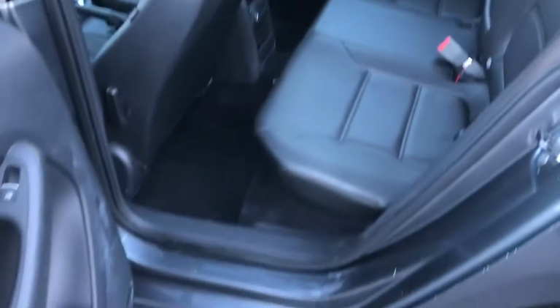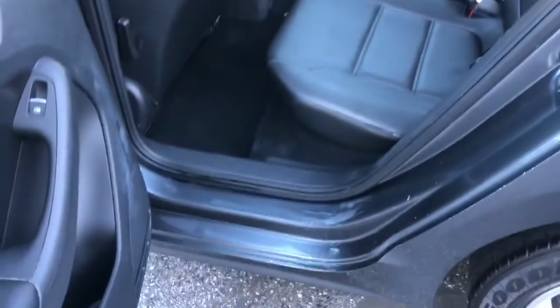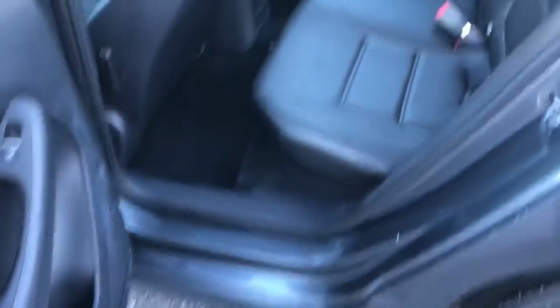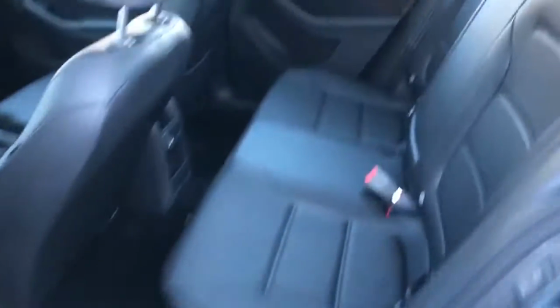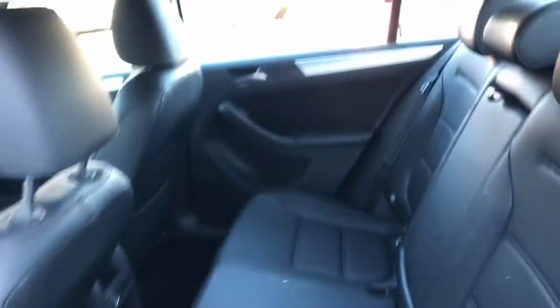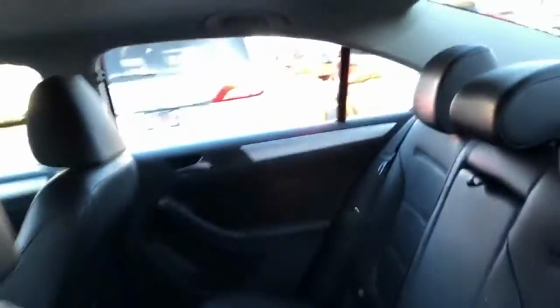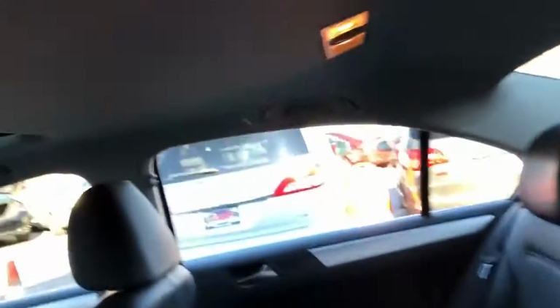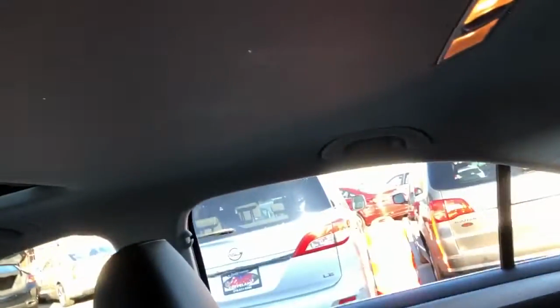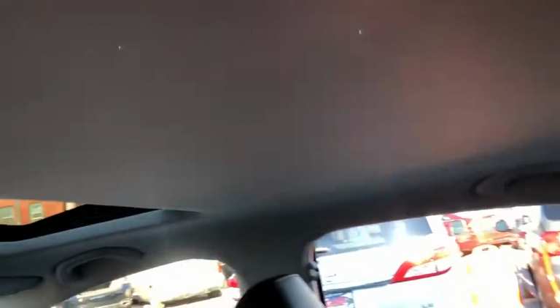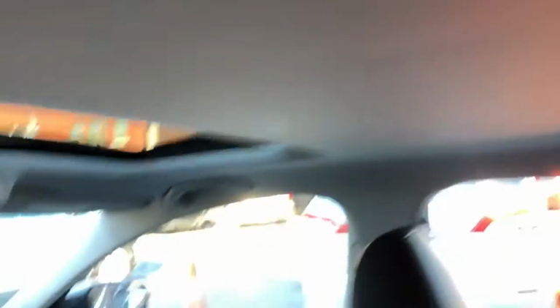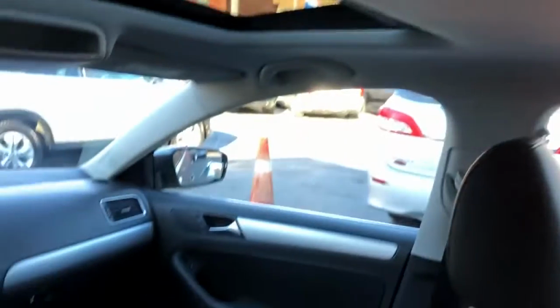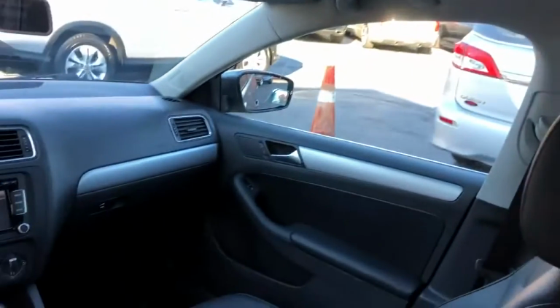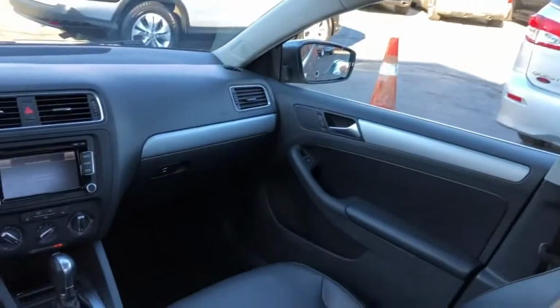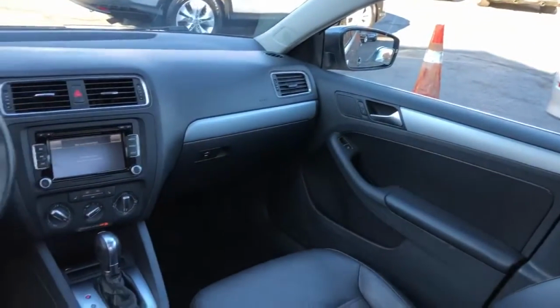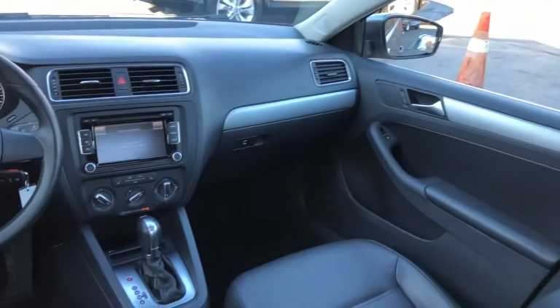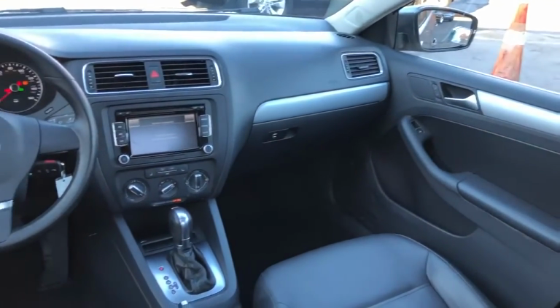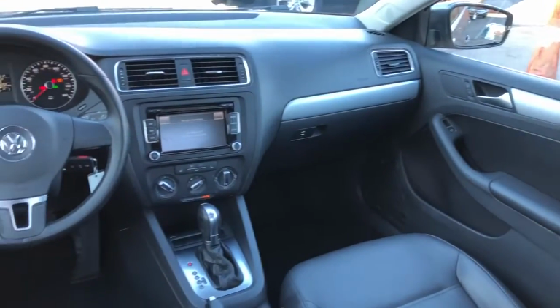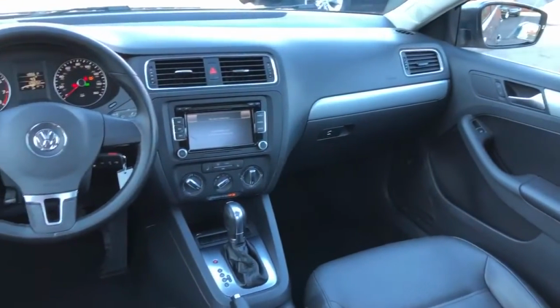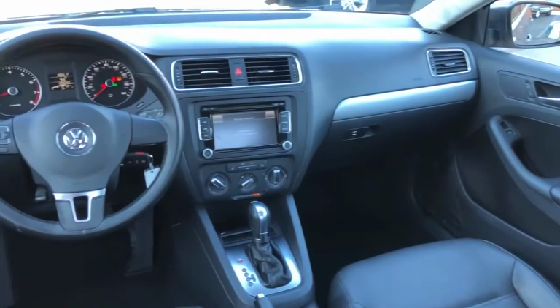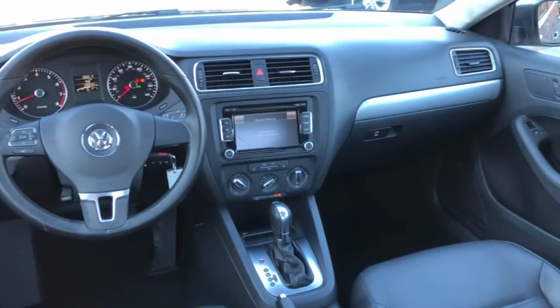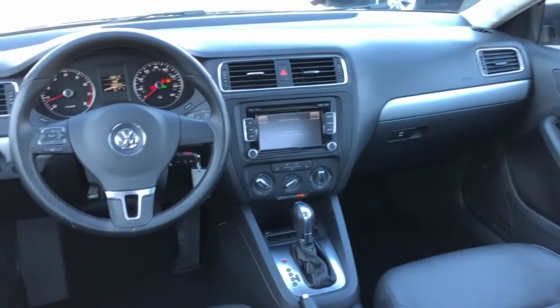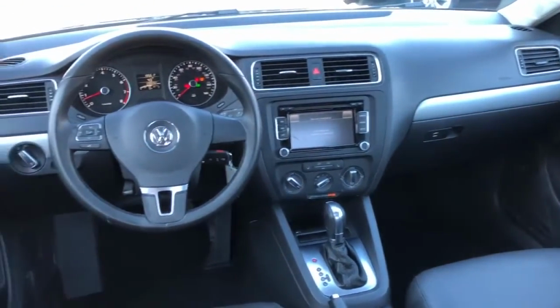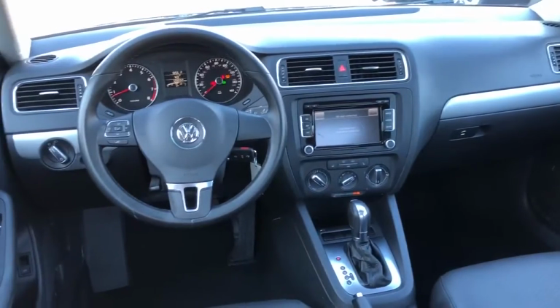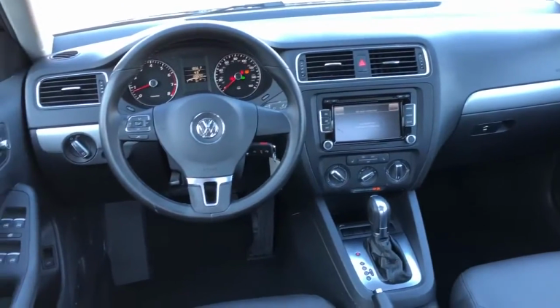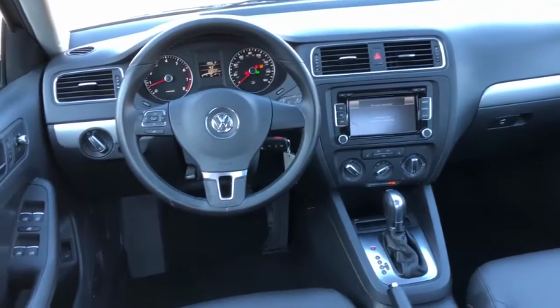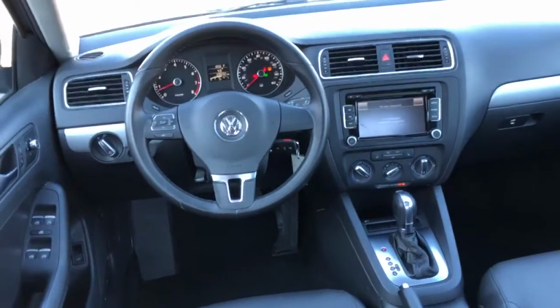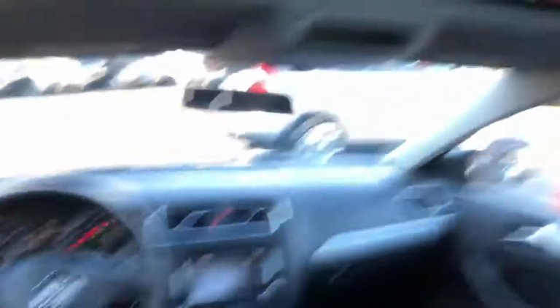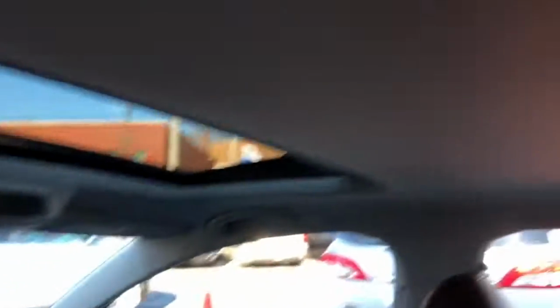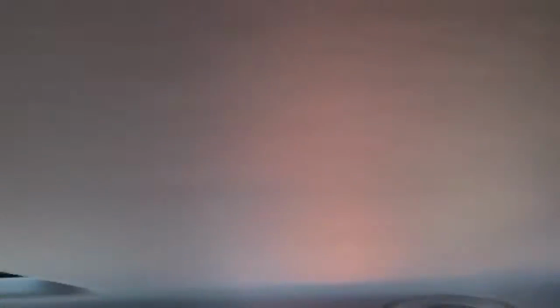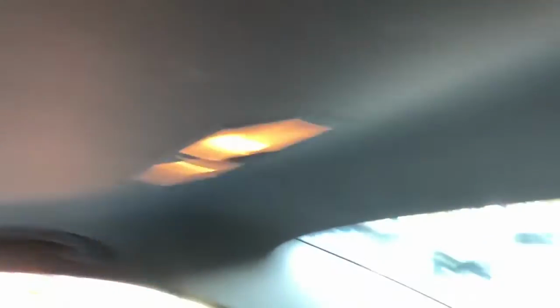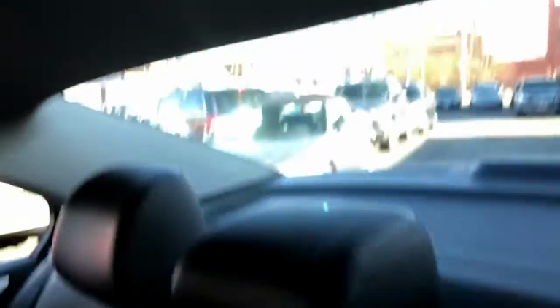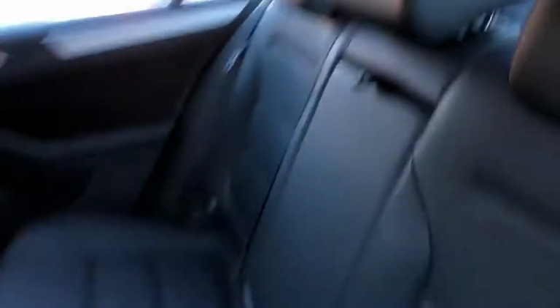Two owners, 30 plus dealer service records on this little lady. No accidents, no paintwork — it's clean. Non-smoker, leather wrapped steering wheel, Bluetooth audio connections.